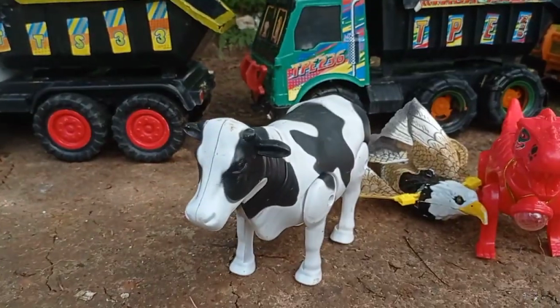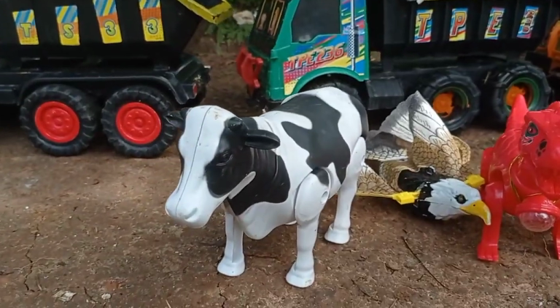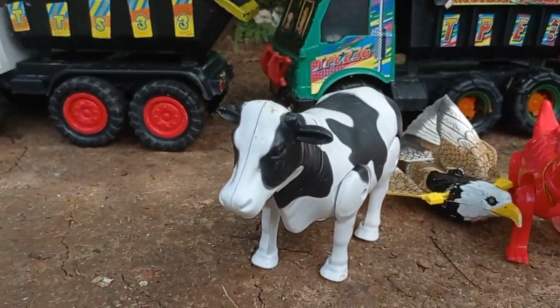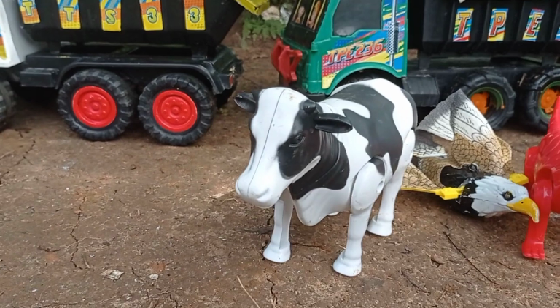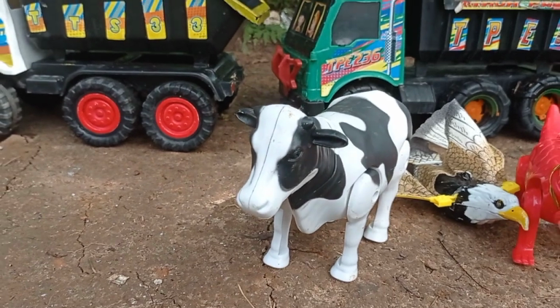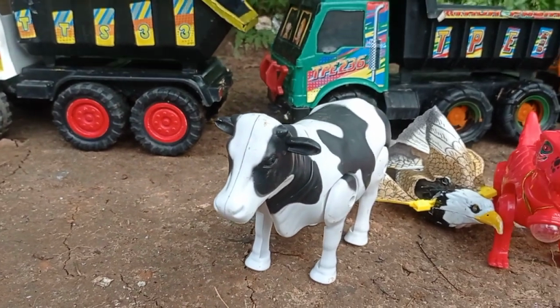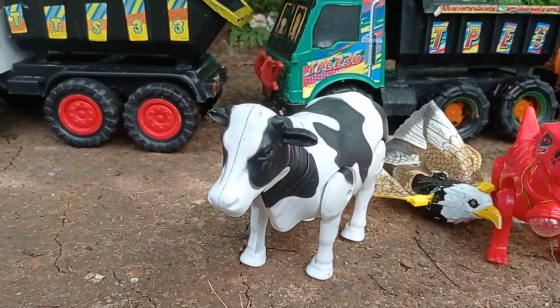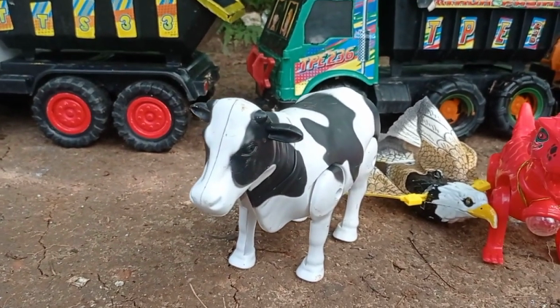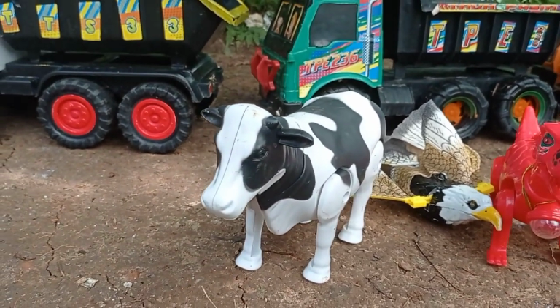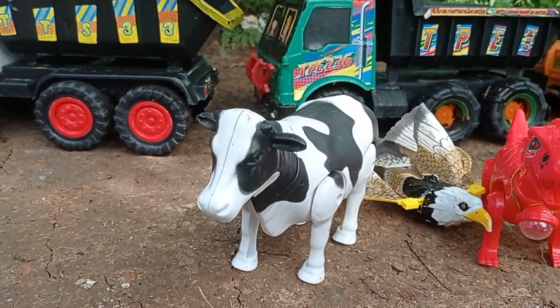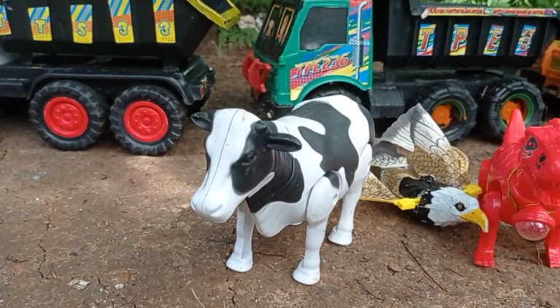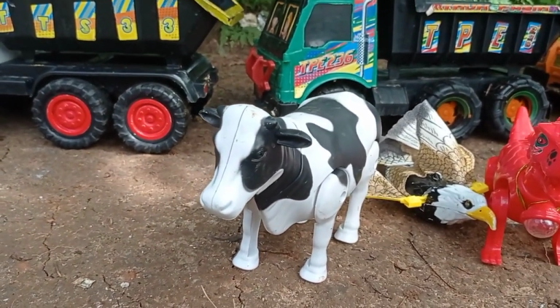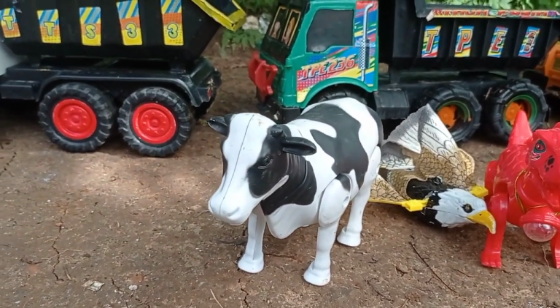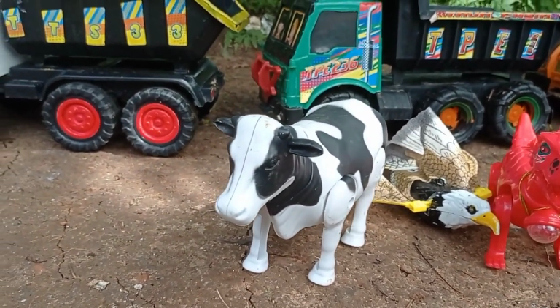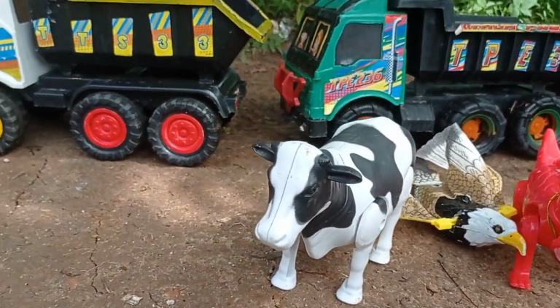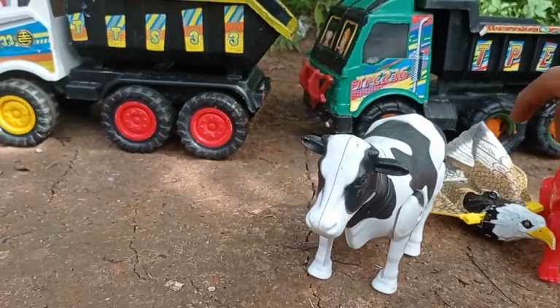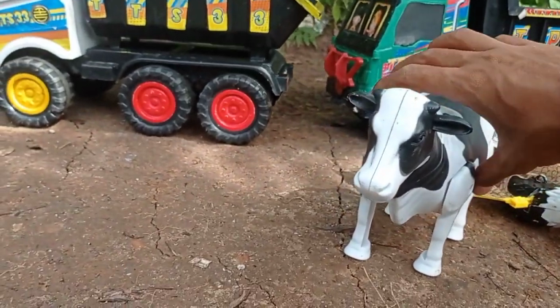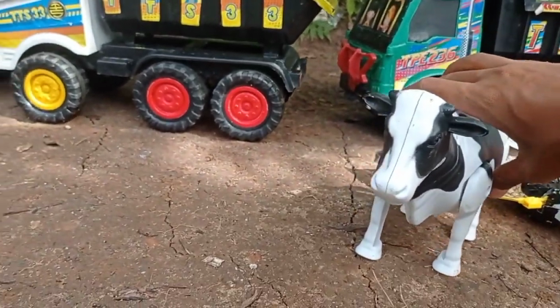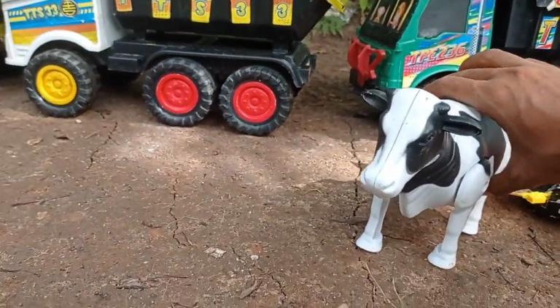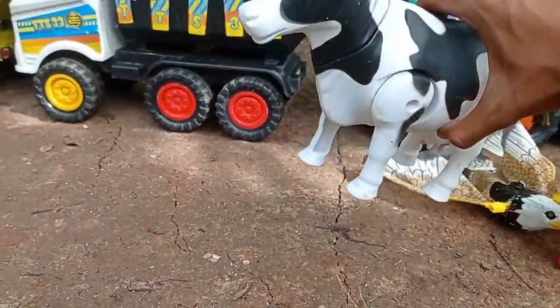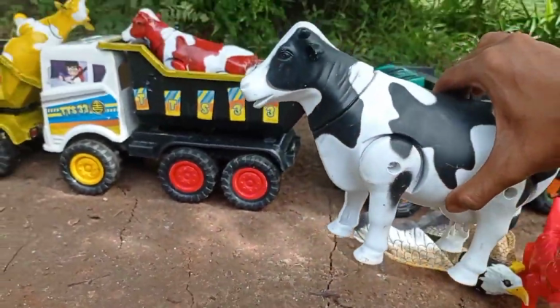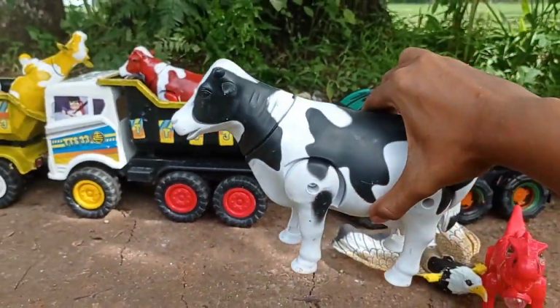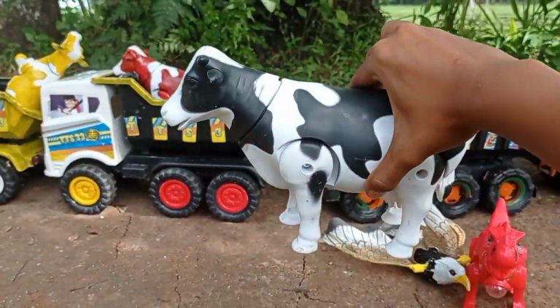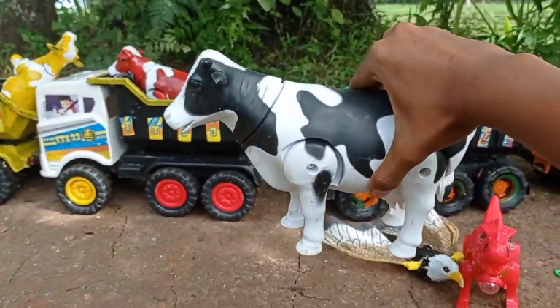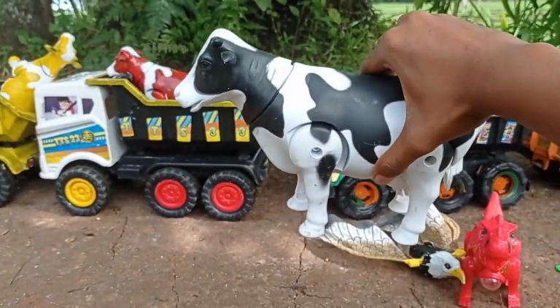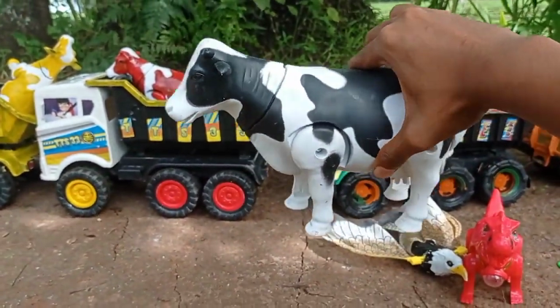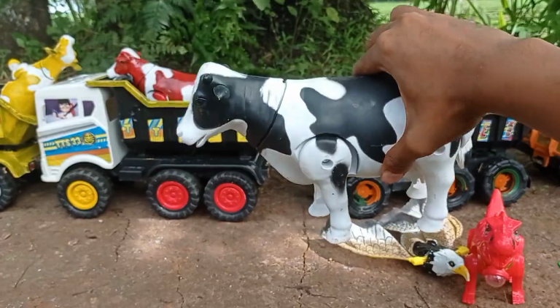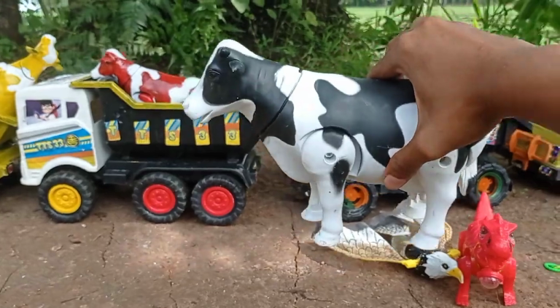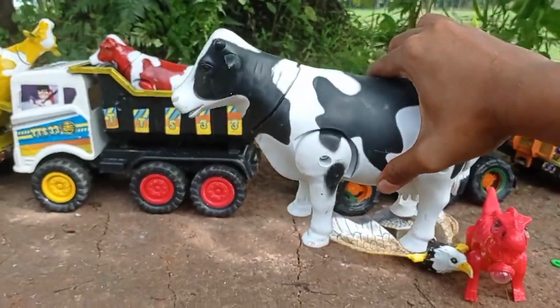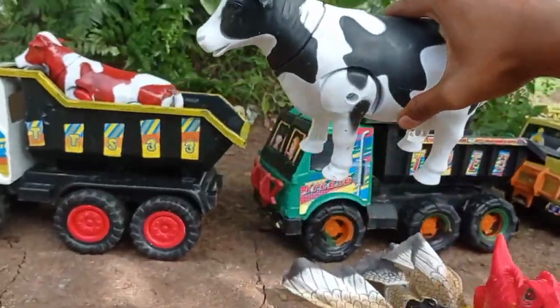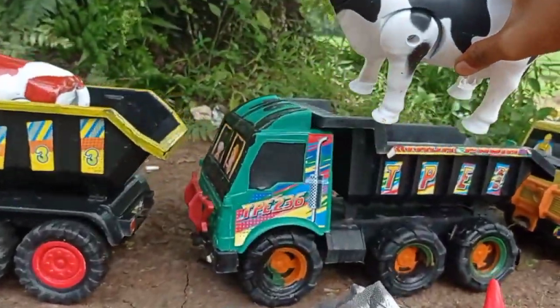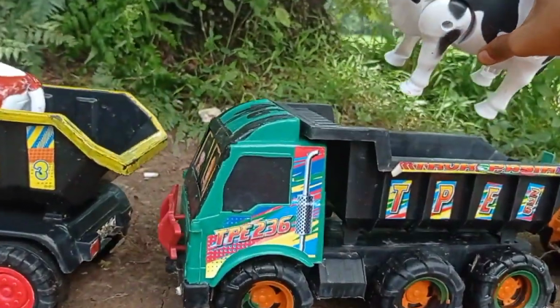Lihat teman. Di sini juga ada yang warna hitam dan putih. Sapi indunya. Keren. Angkut.